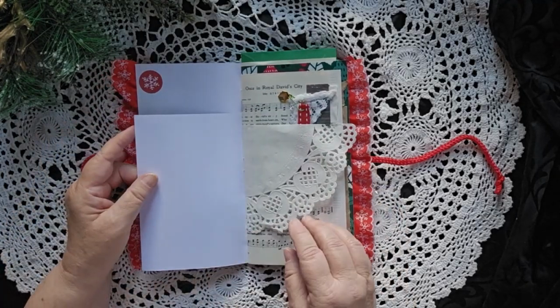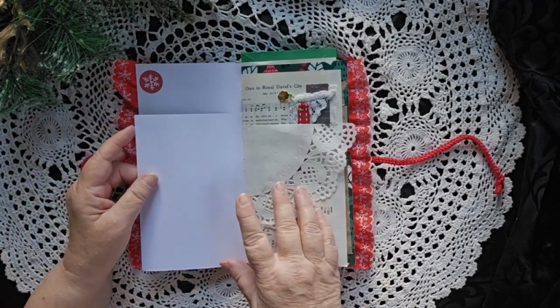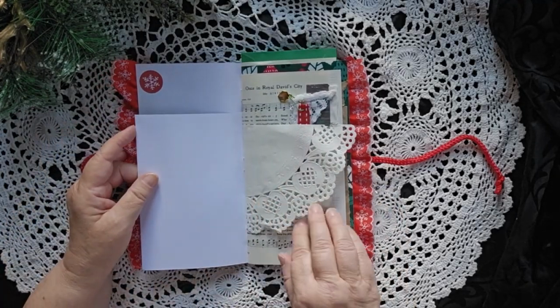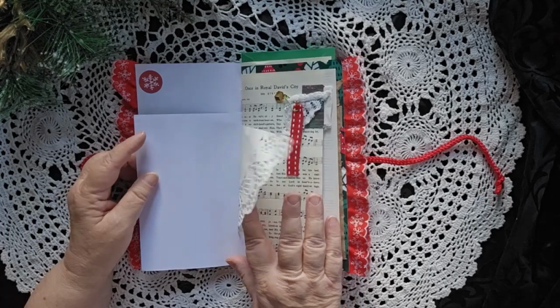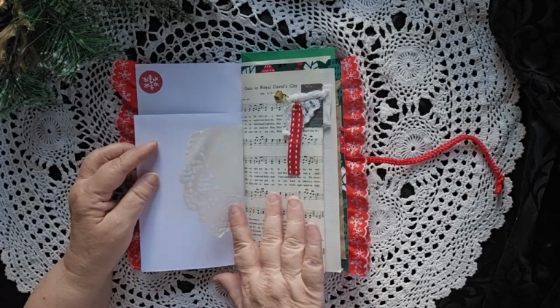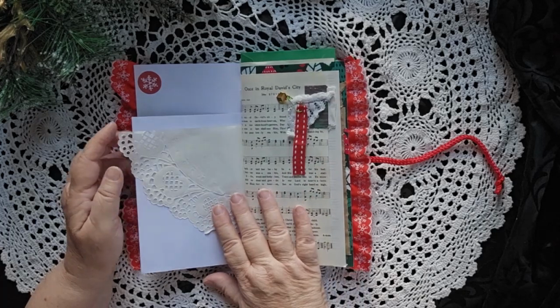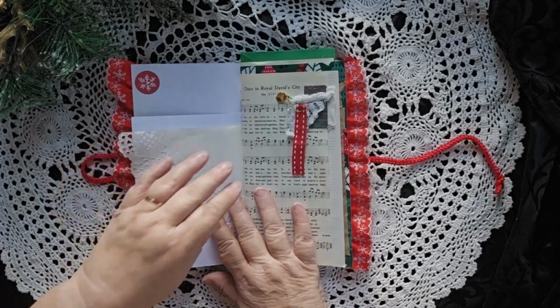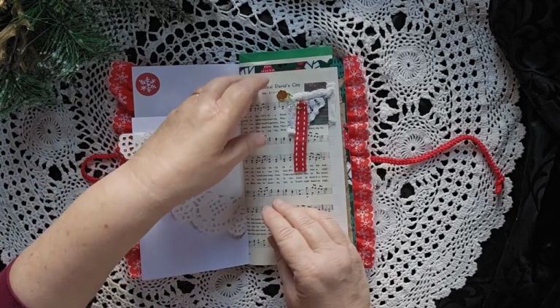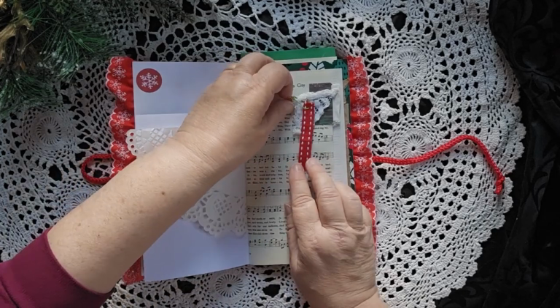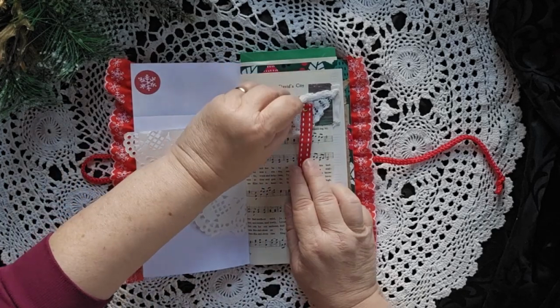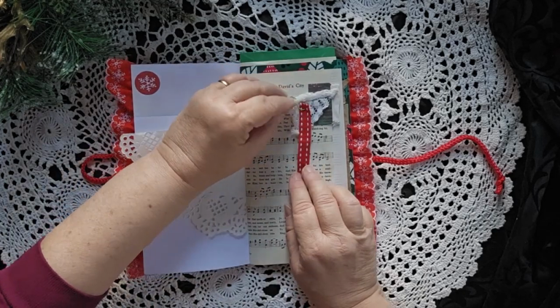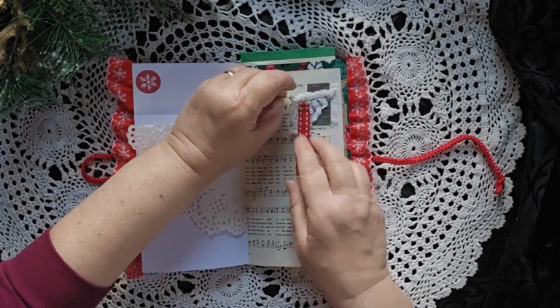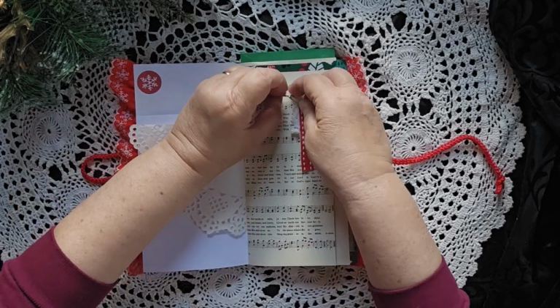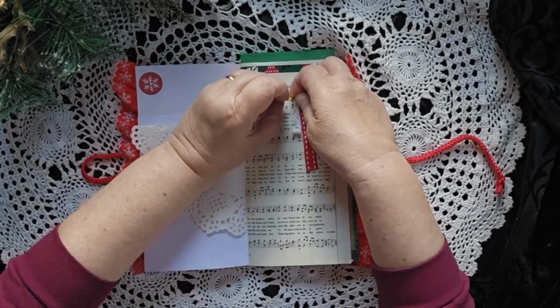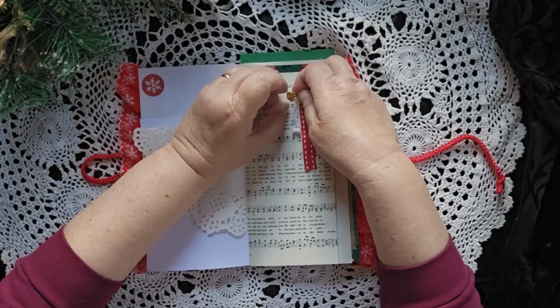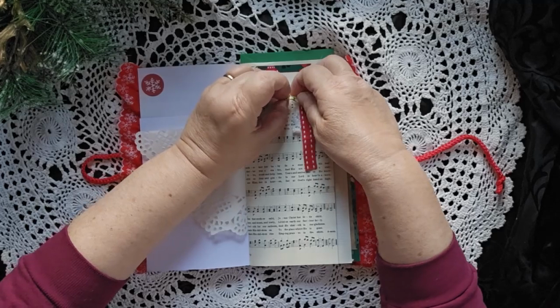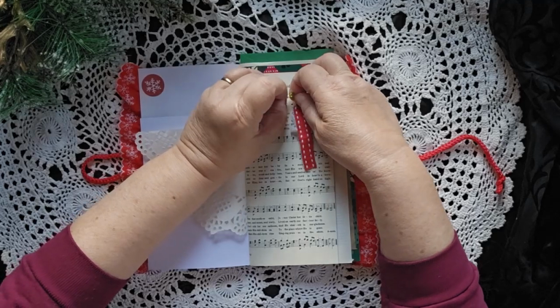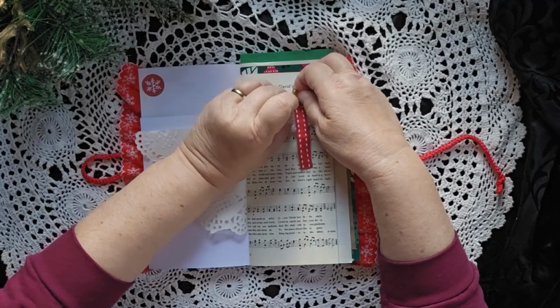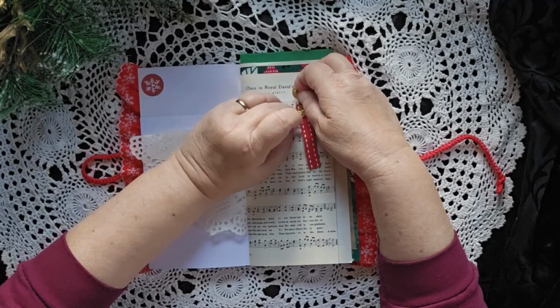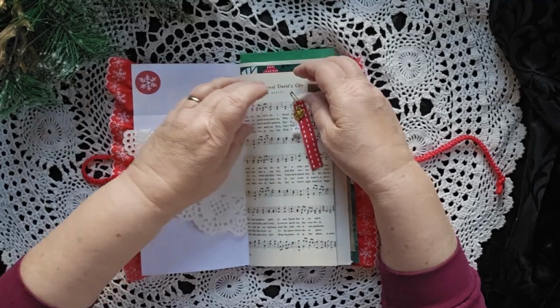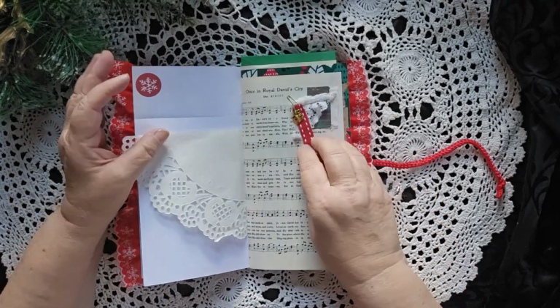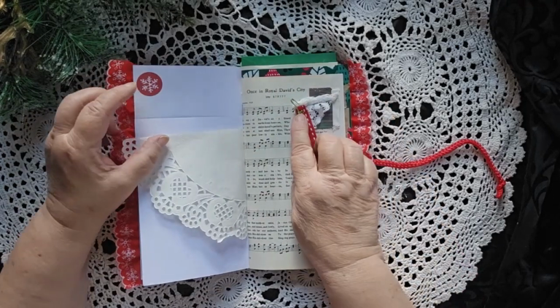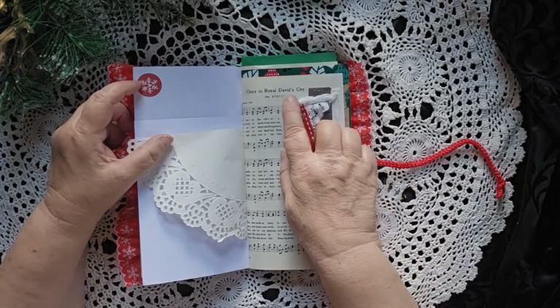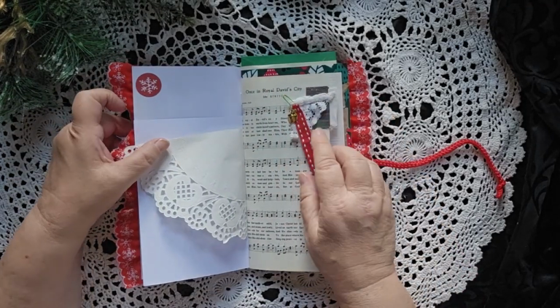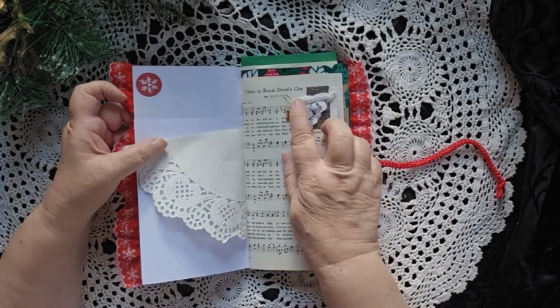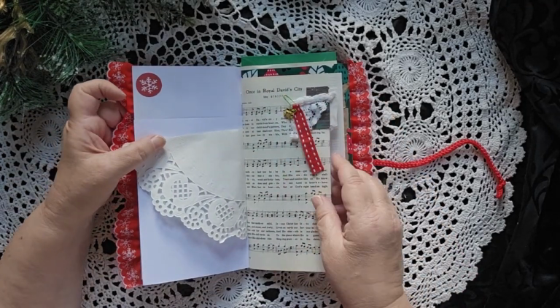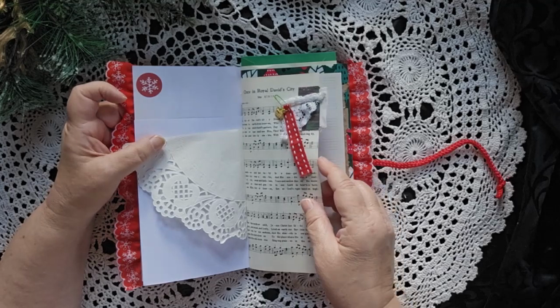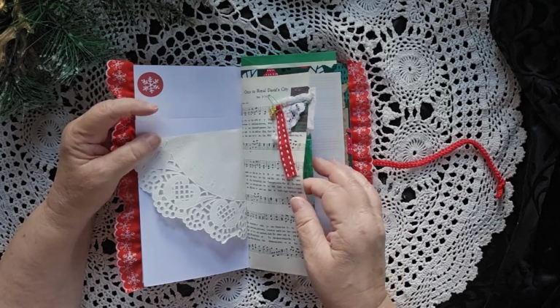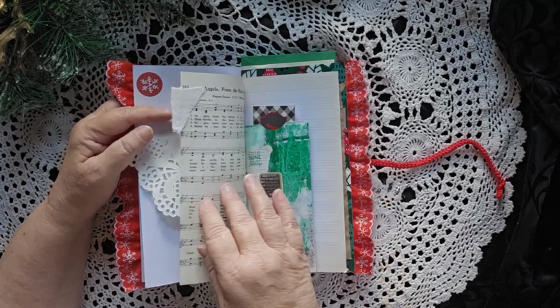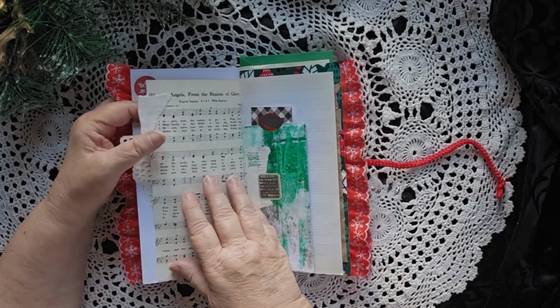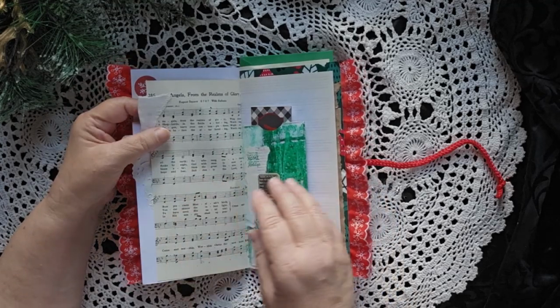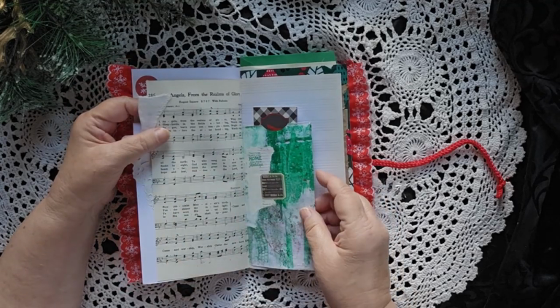There's some writing space, a cool doily. There's a little present on a bulb pin, just as a kind of little cluster there.